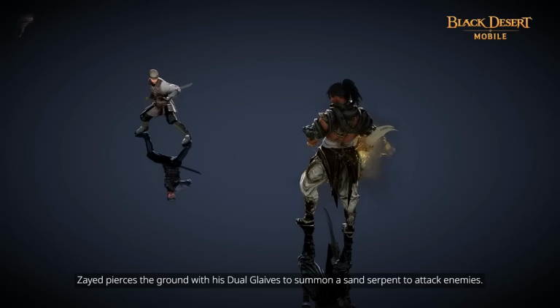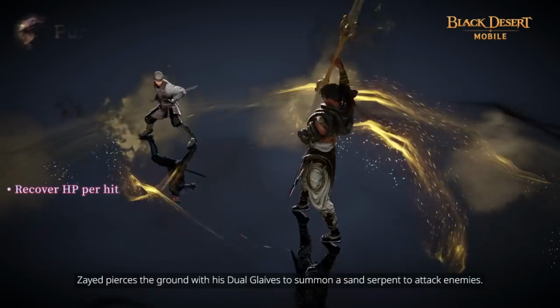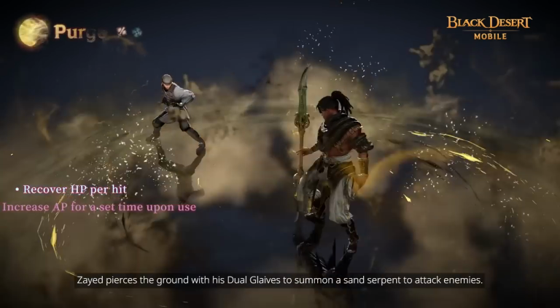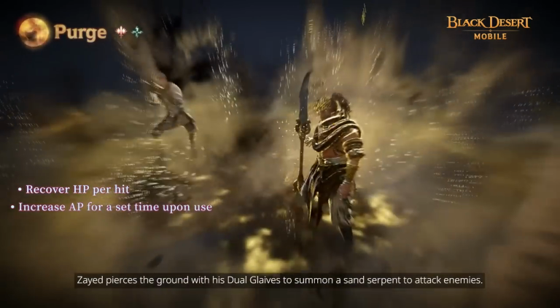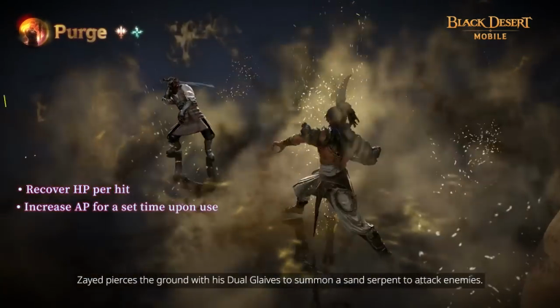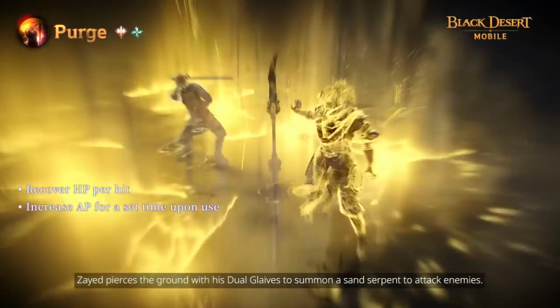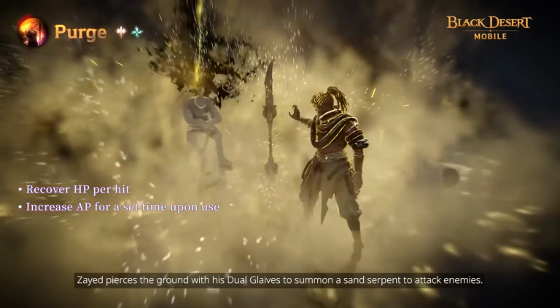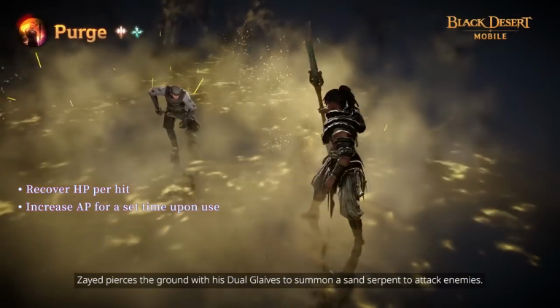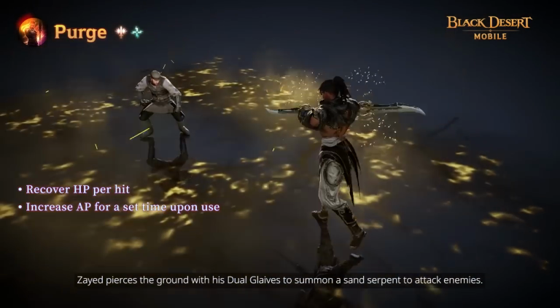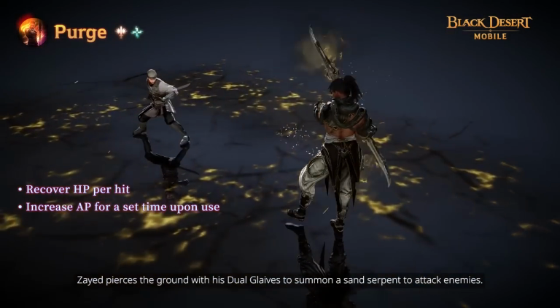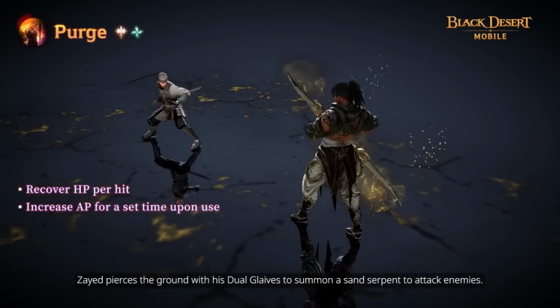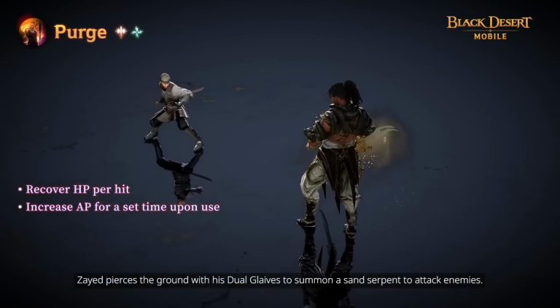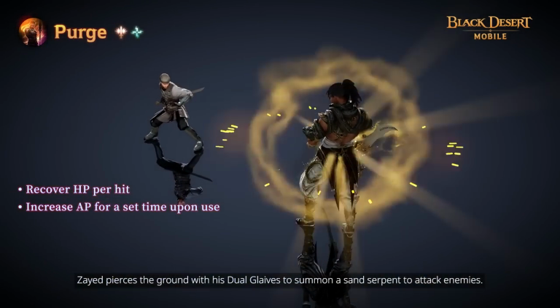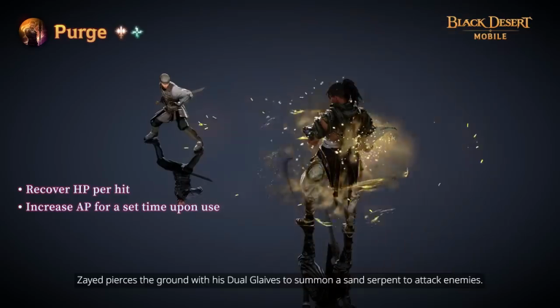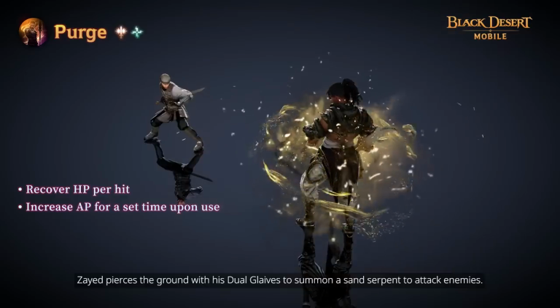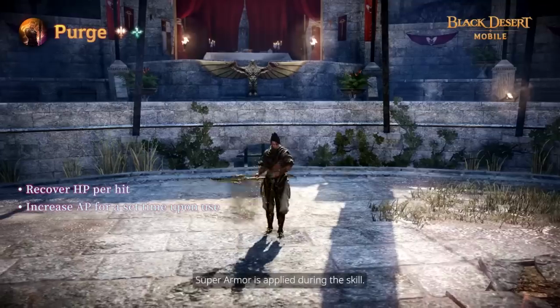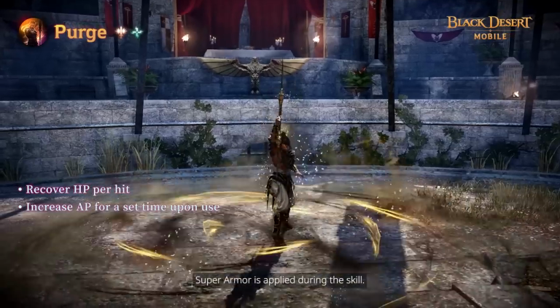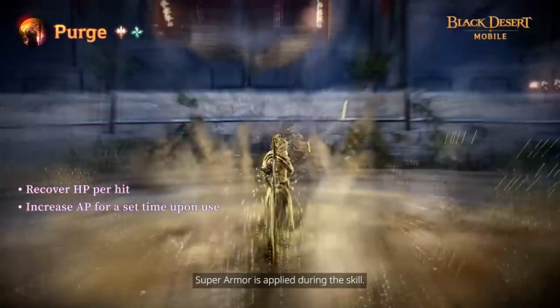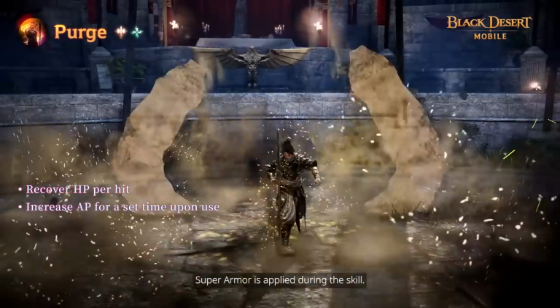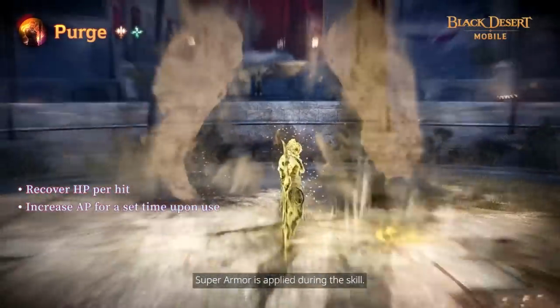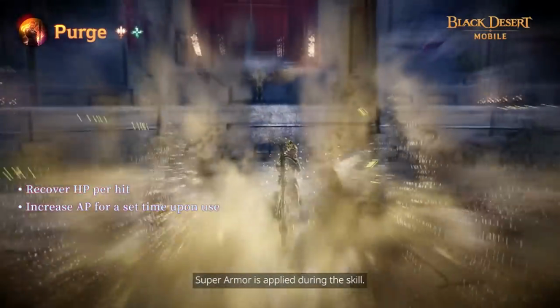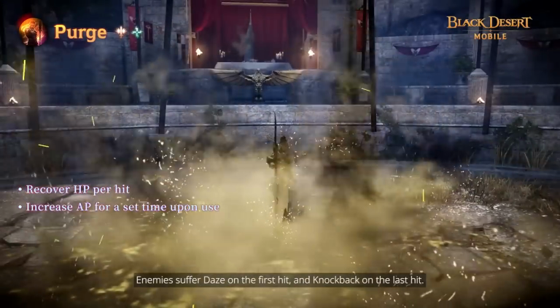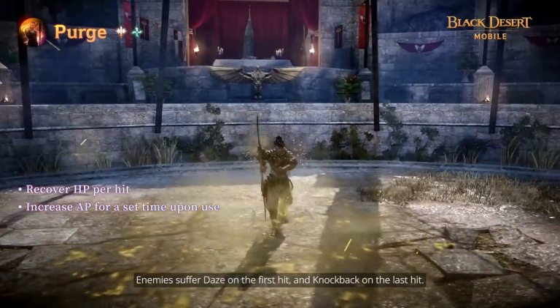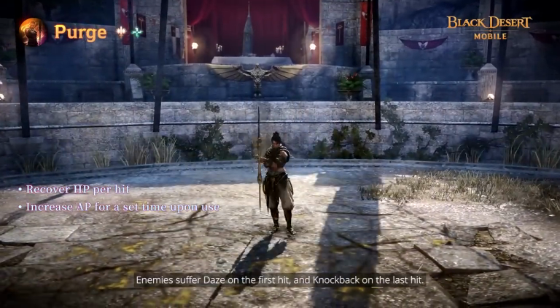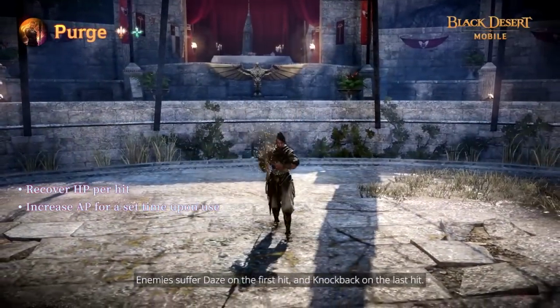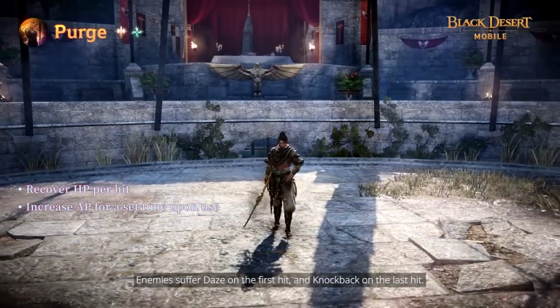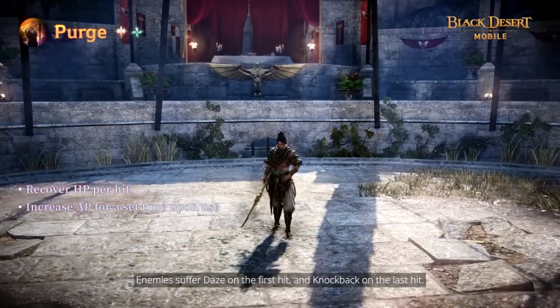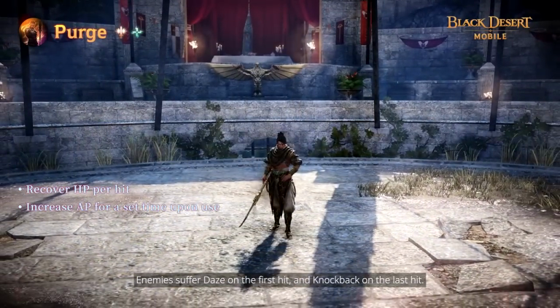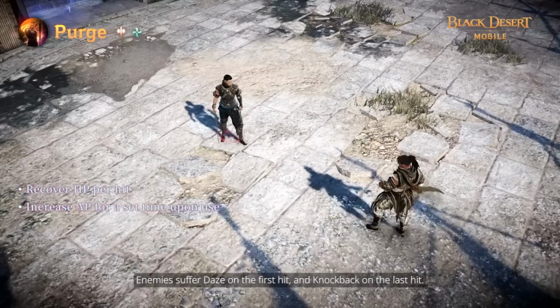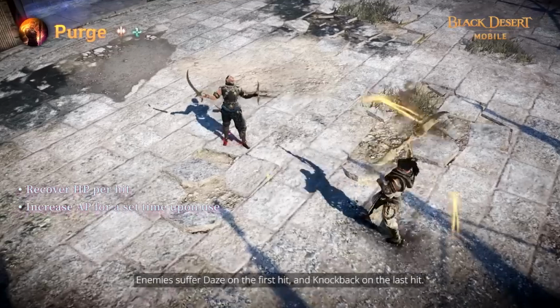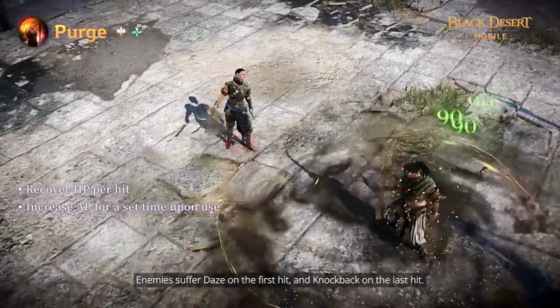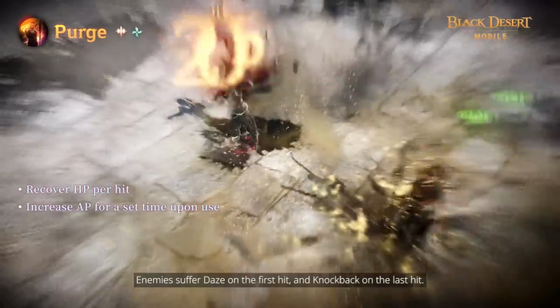Zade pierces the ground with his Dual Glaives to summon a Sand Serpent to attack enemies. Super Armor is applied during this skill. Enemies suffer daze on the first hit and knockback on the last hit.